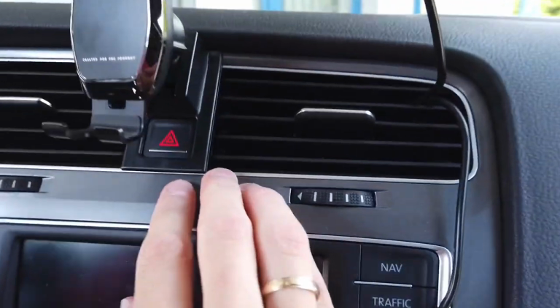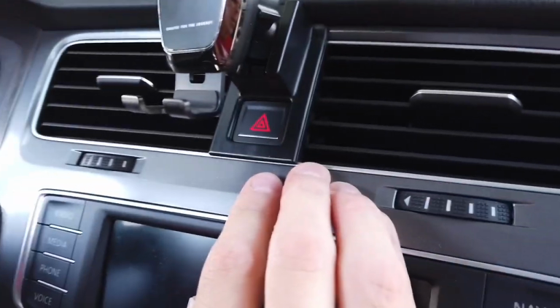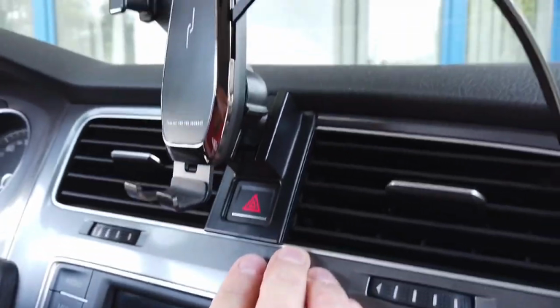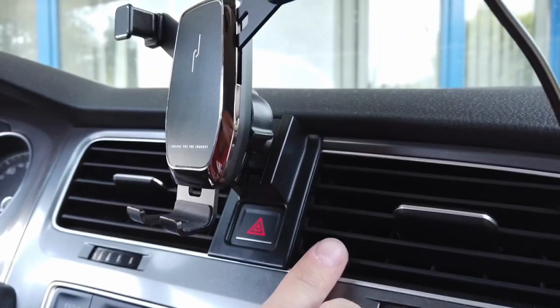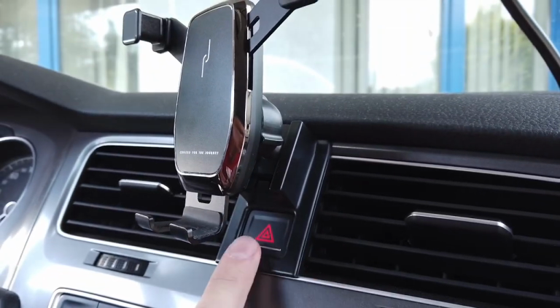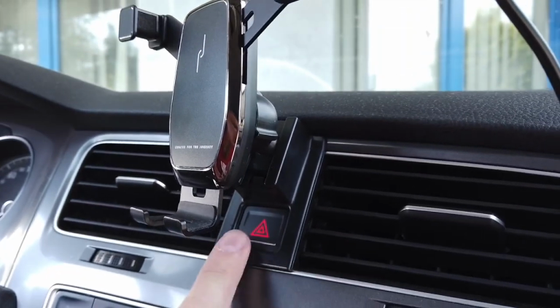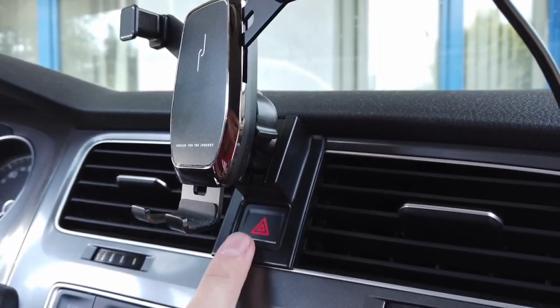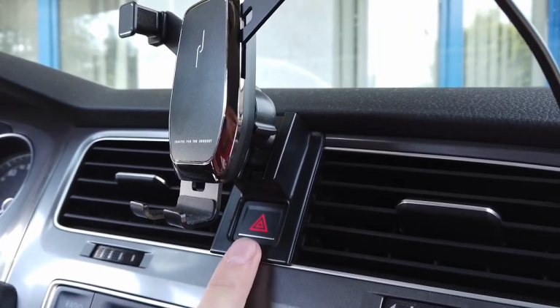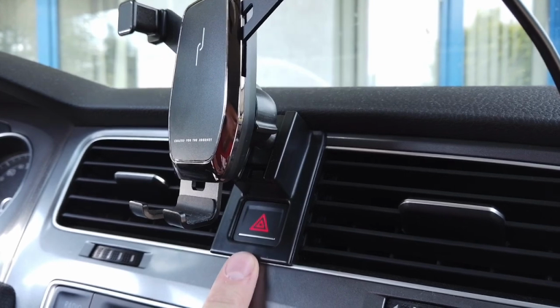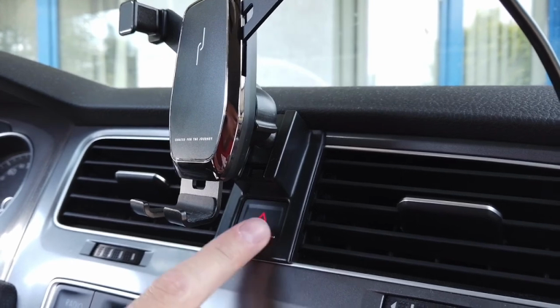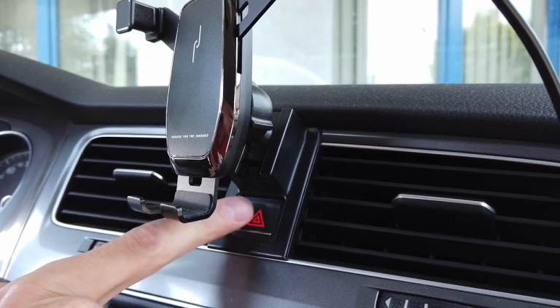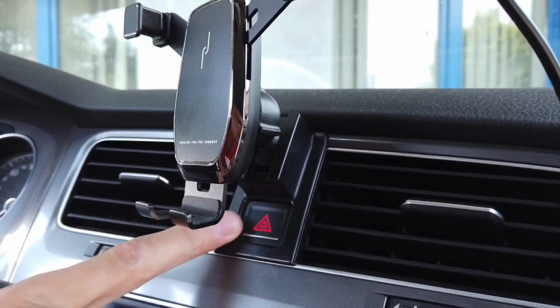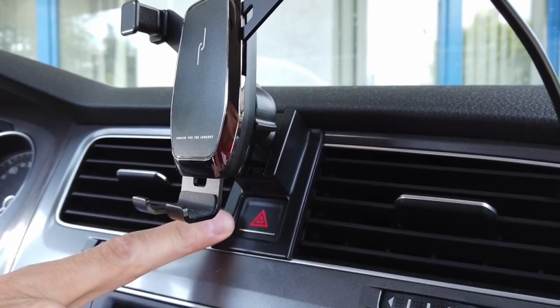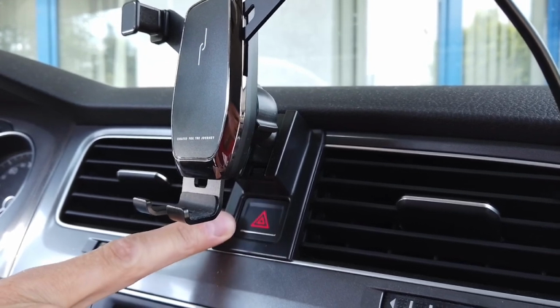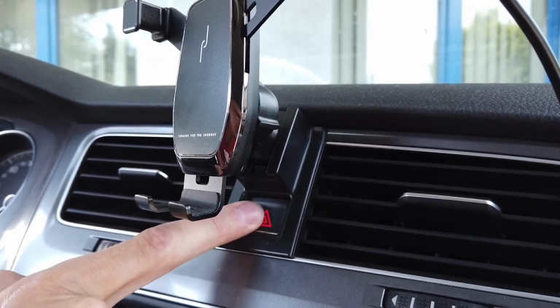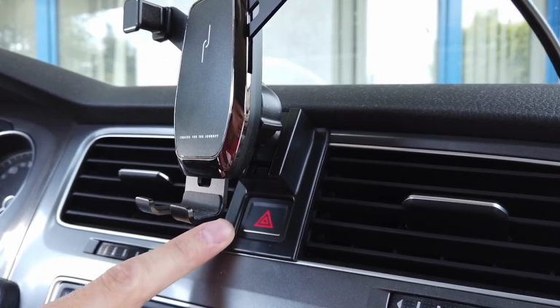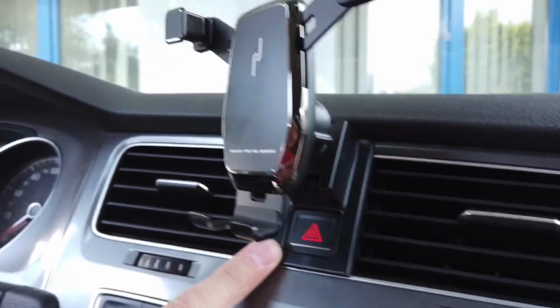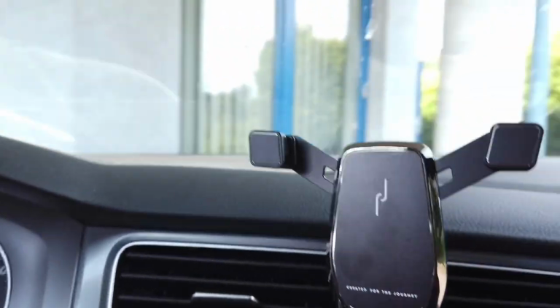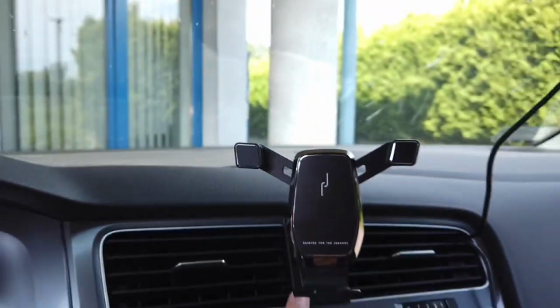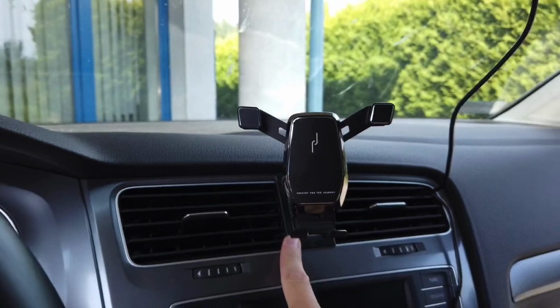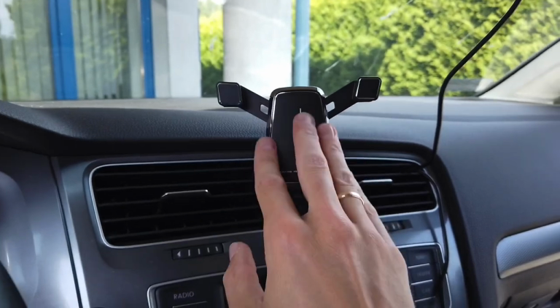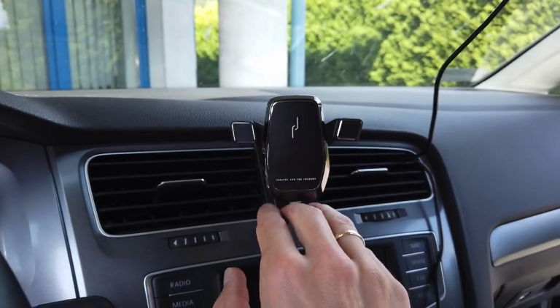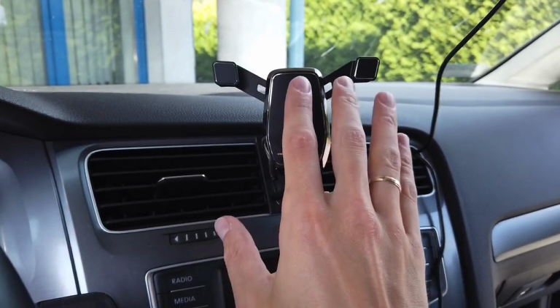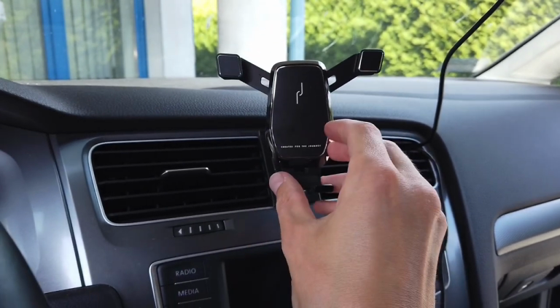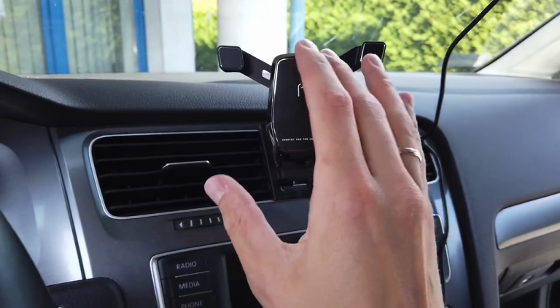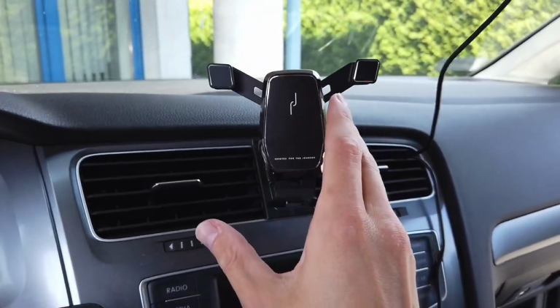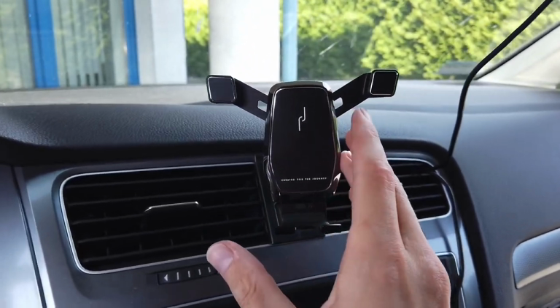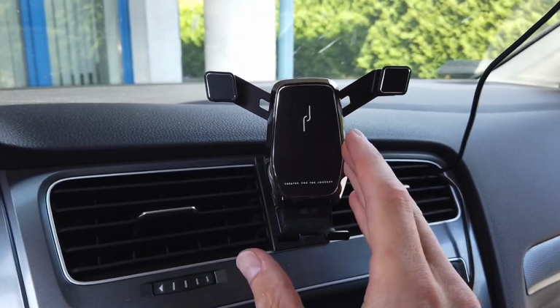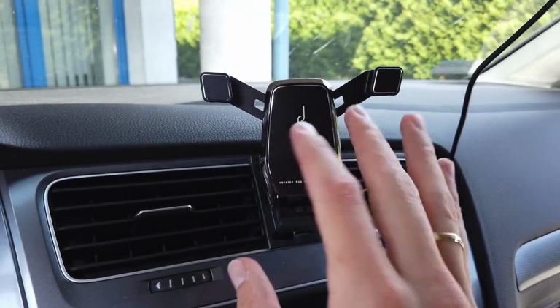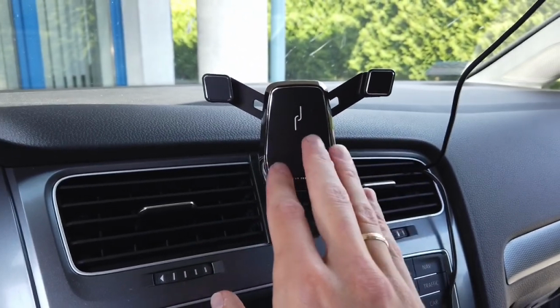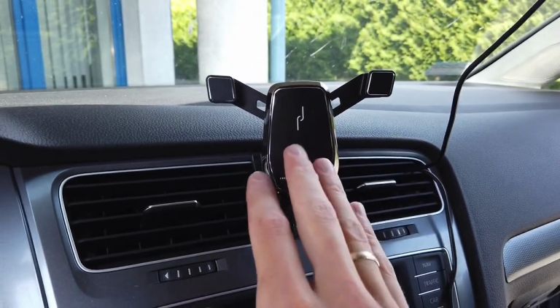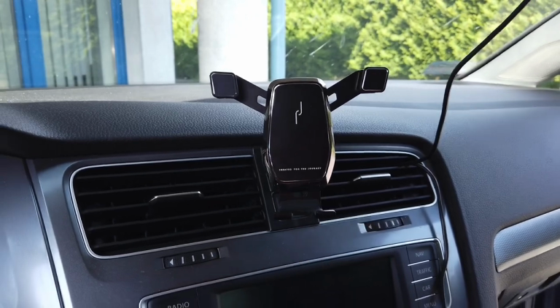It's installed between your center air vents. You still have access to your hazard lights, and I just want to say that this is probably the best phone holder that you will find for your car.